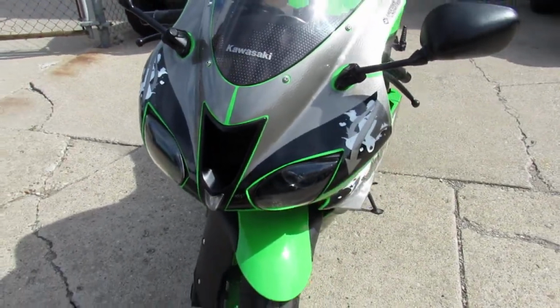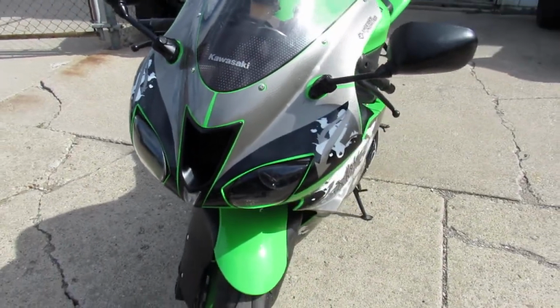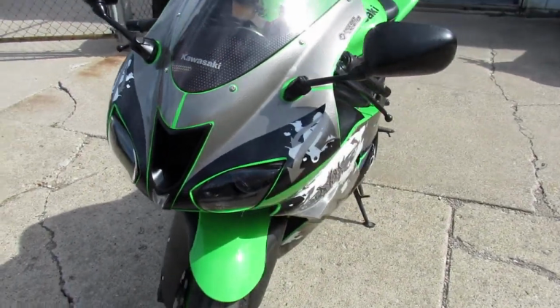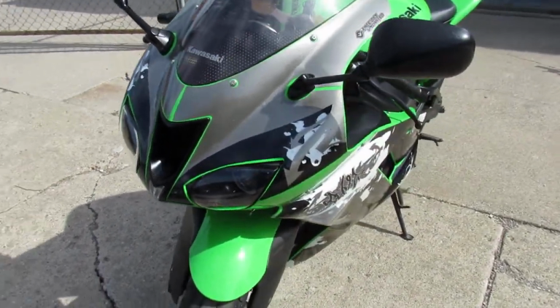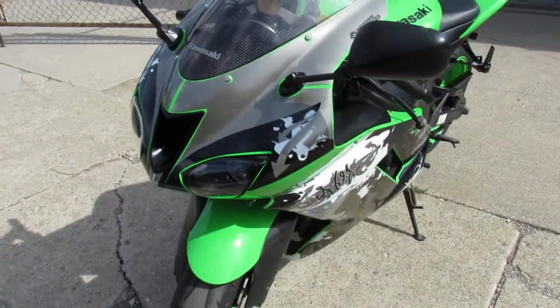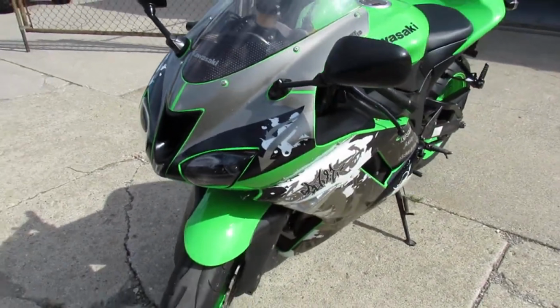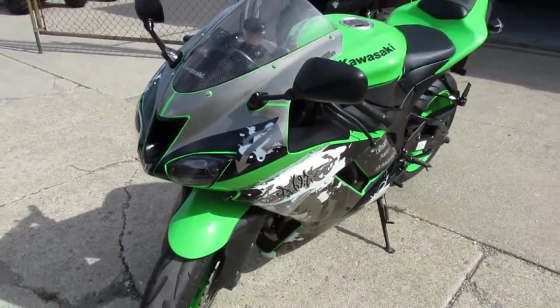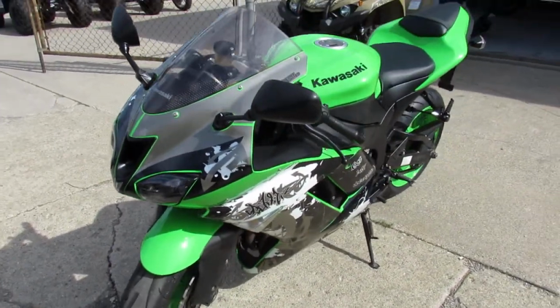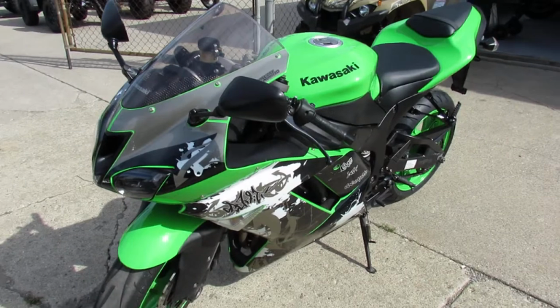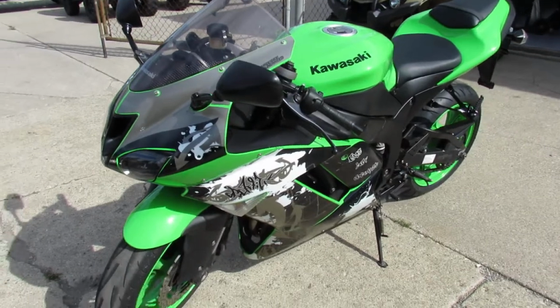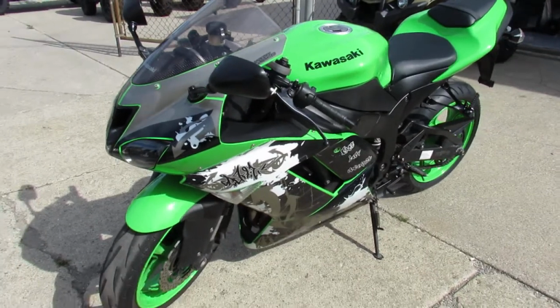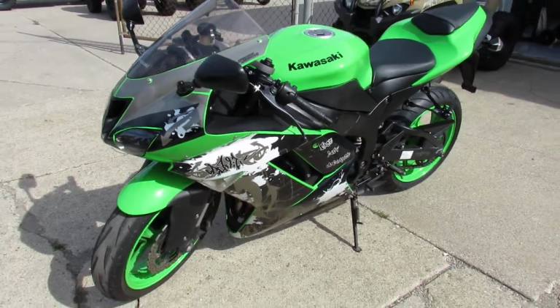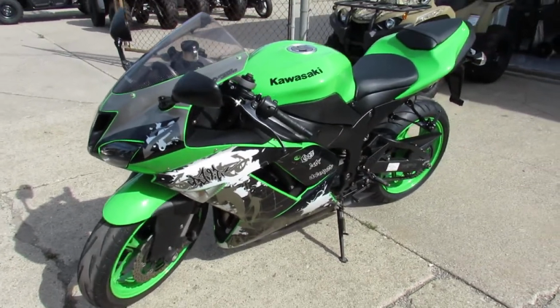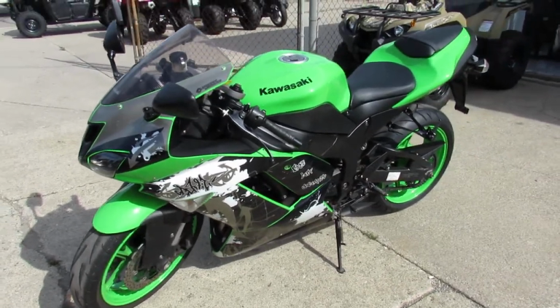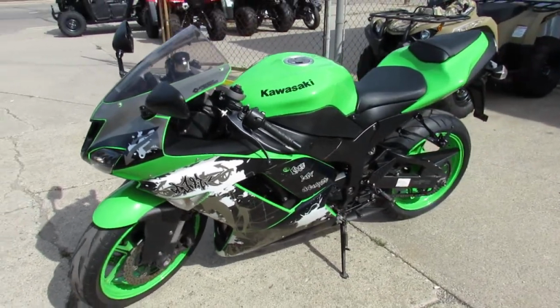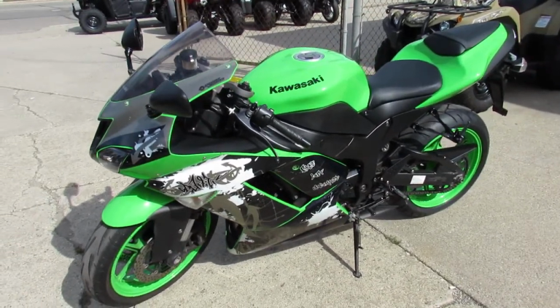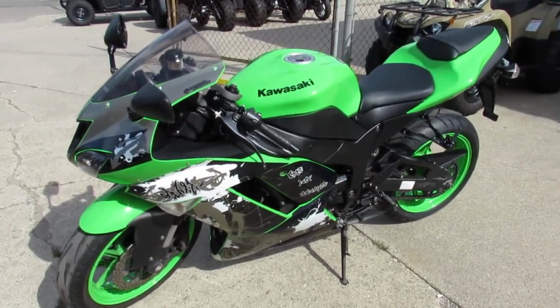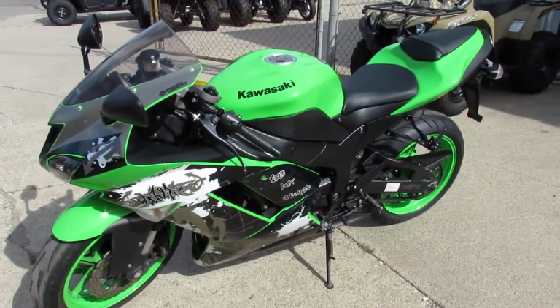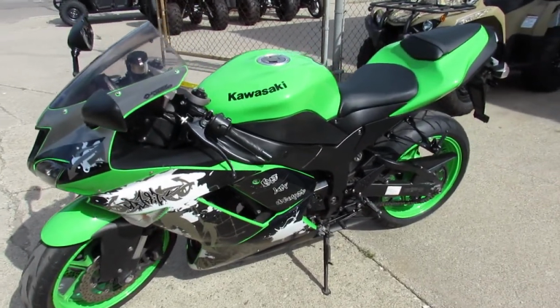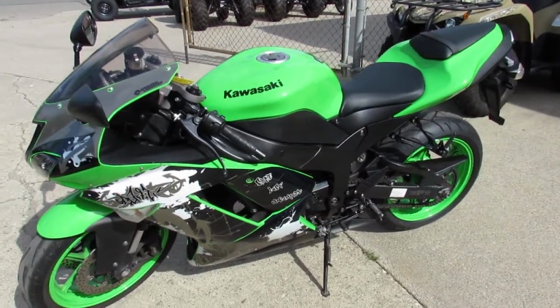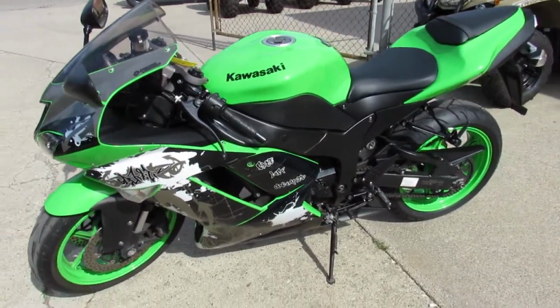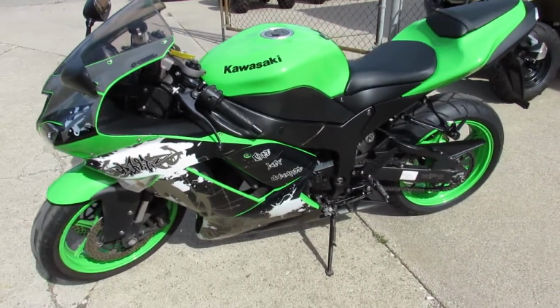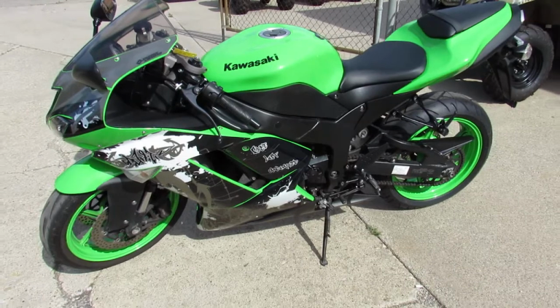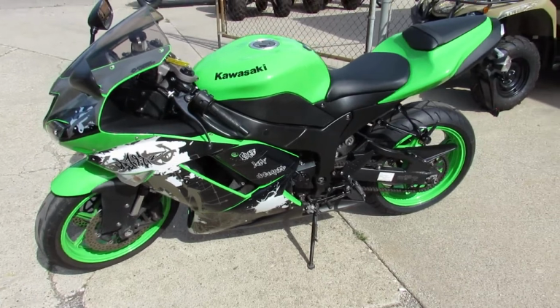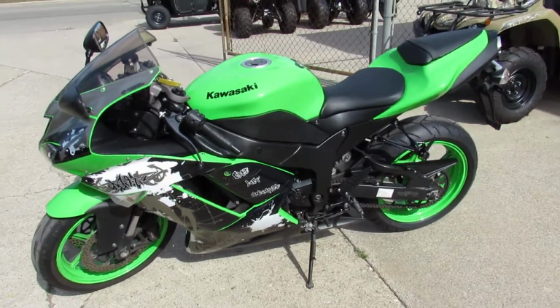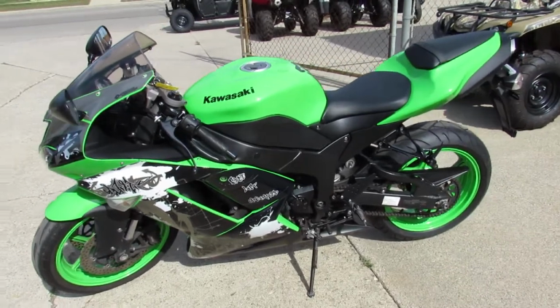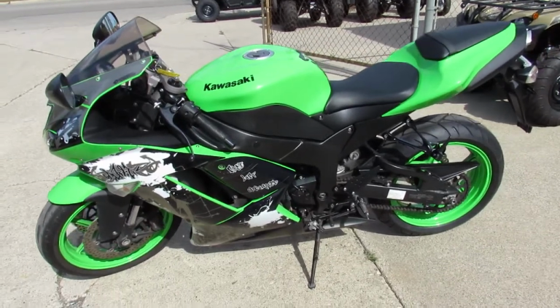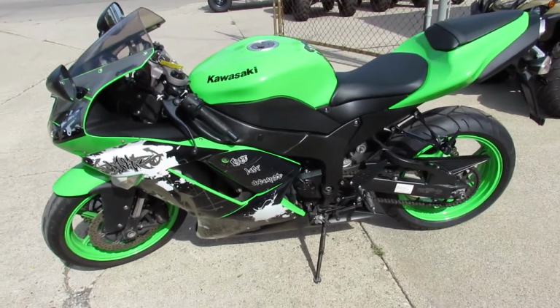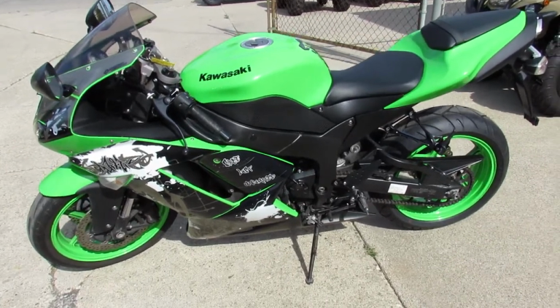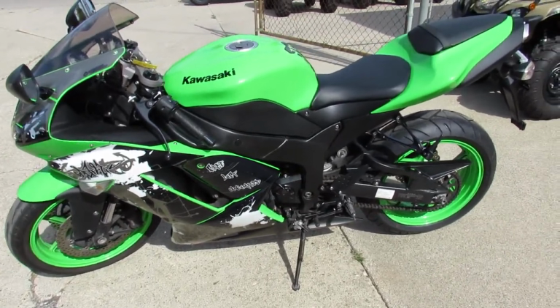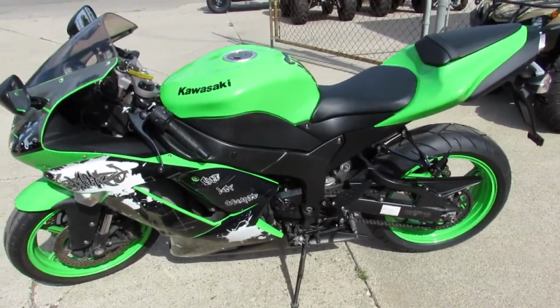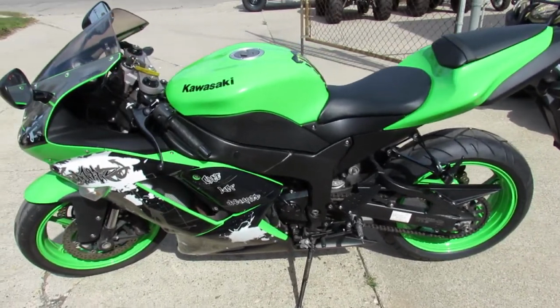The videos really don't do it a whole lot of justice. No dents, no dings, no scratches. Clean, clean, clean motorcycle. Only 16,600 miles for $5,199.